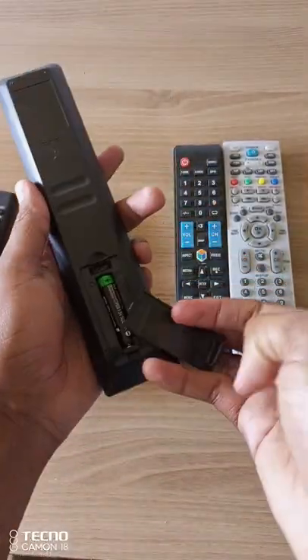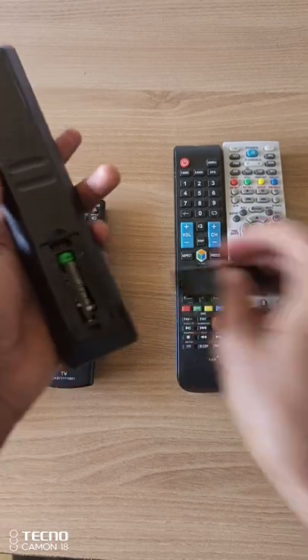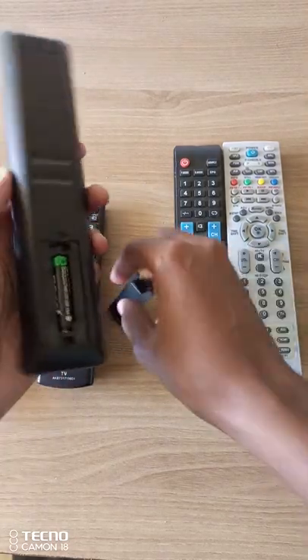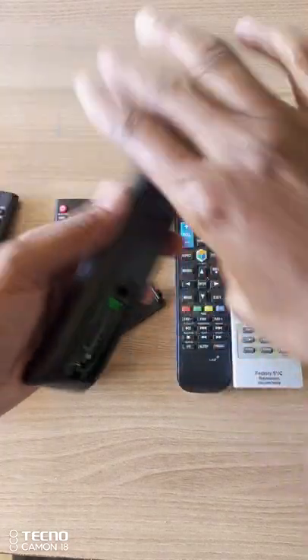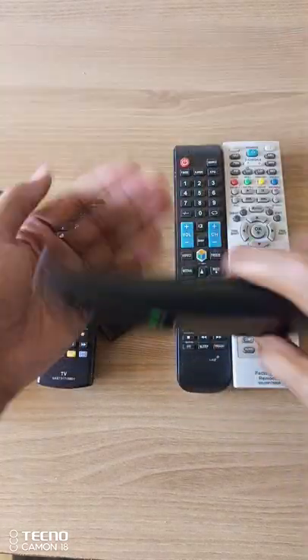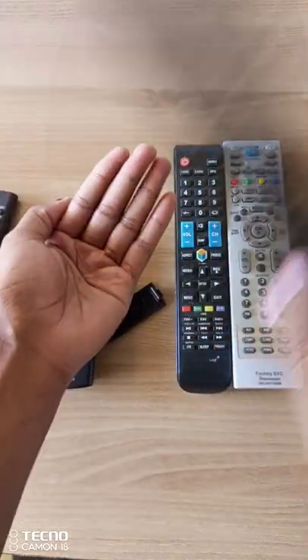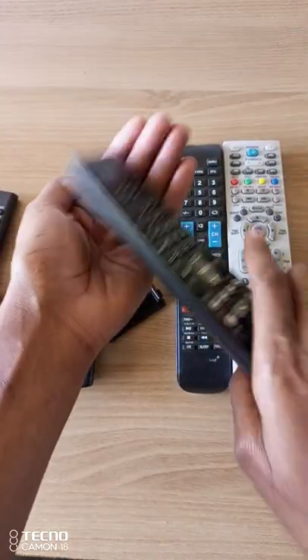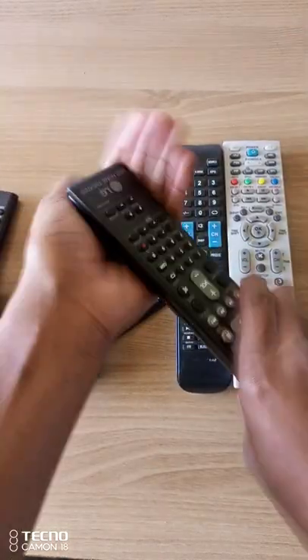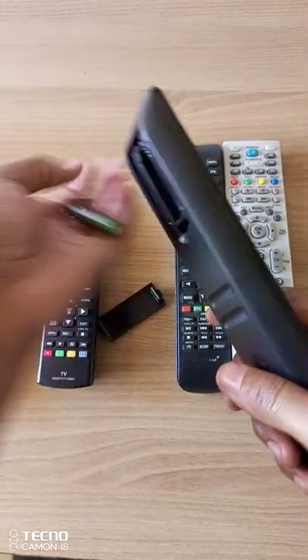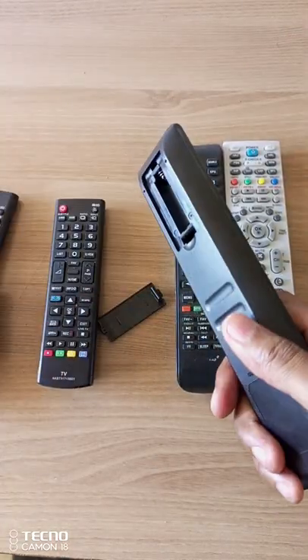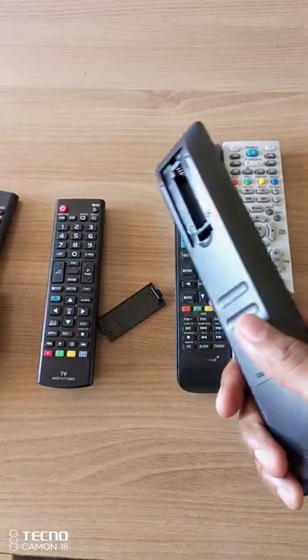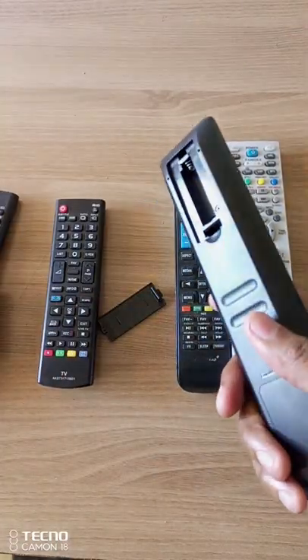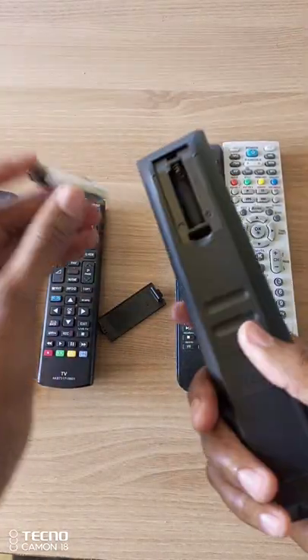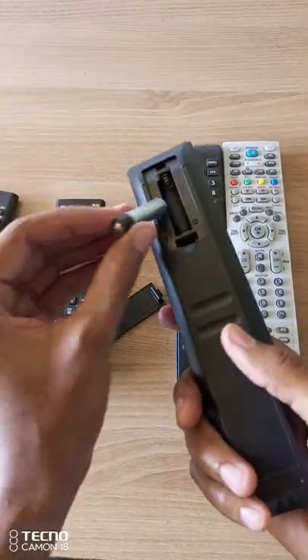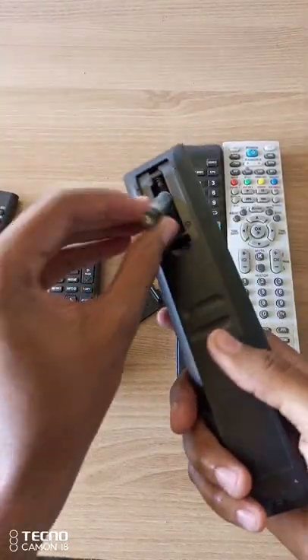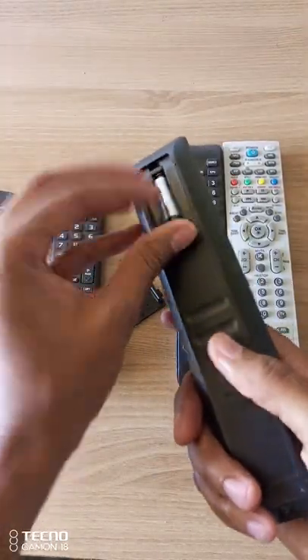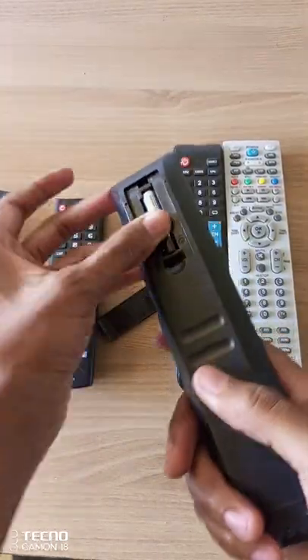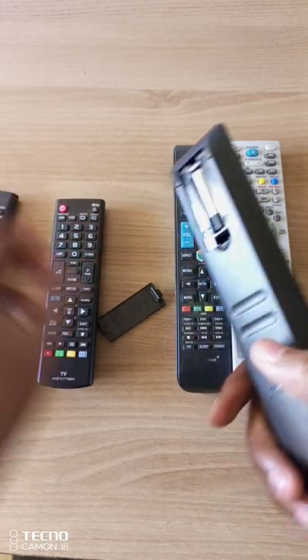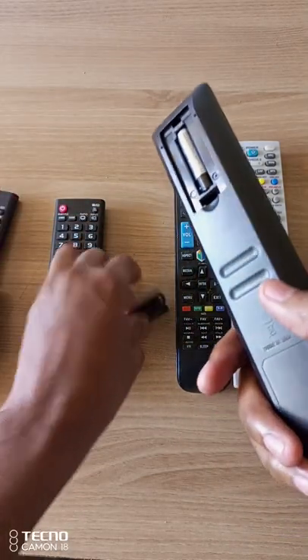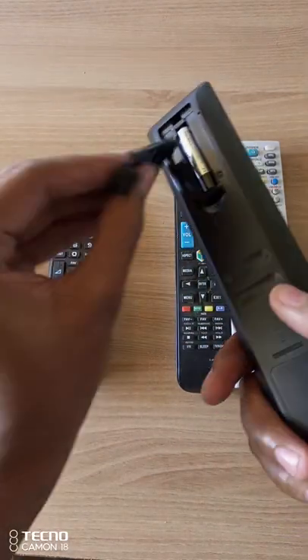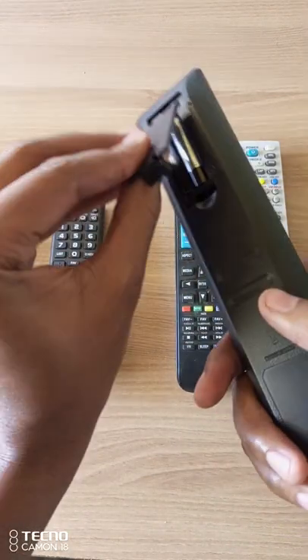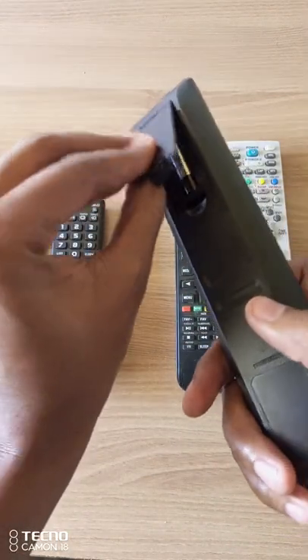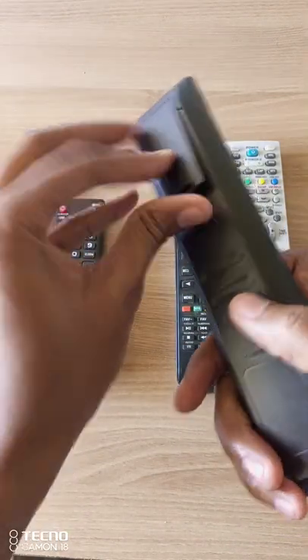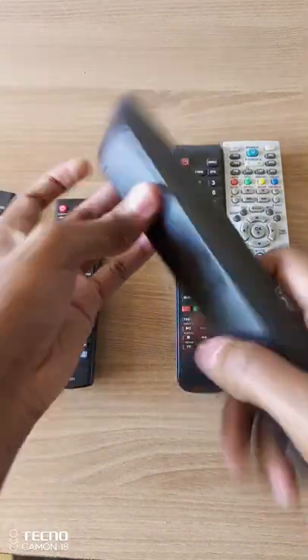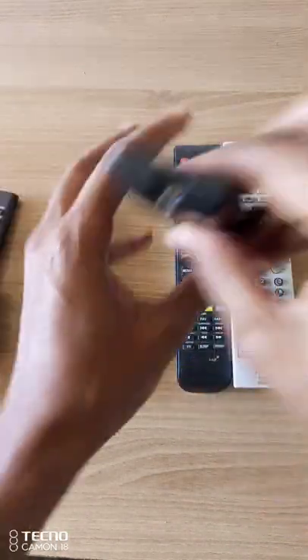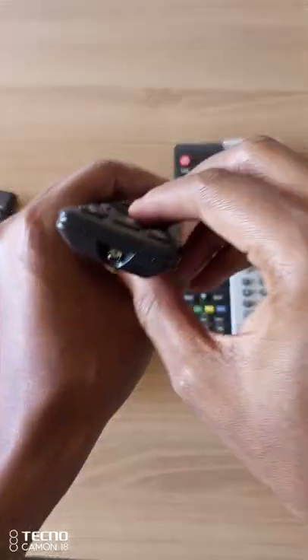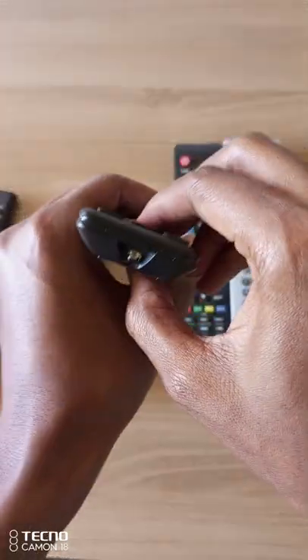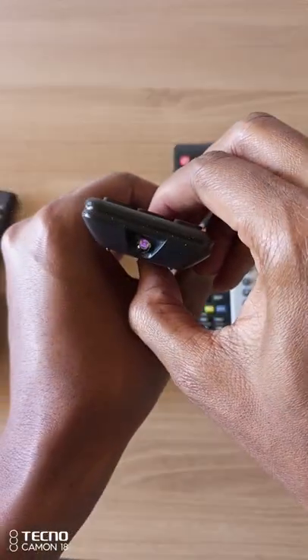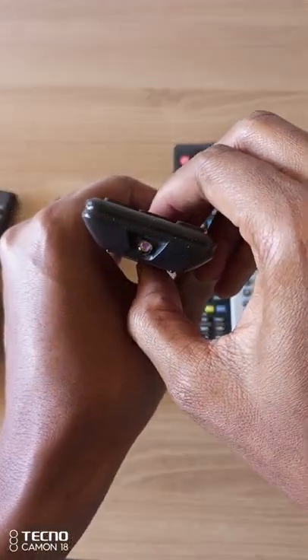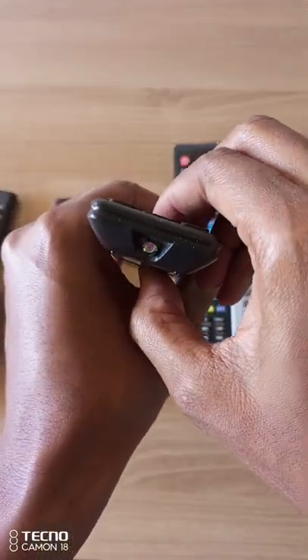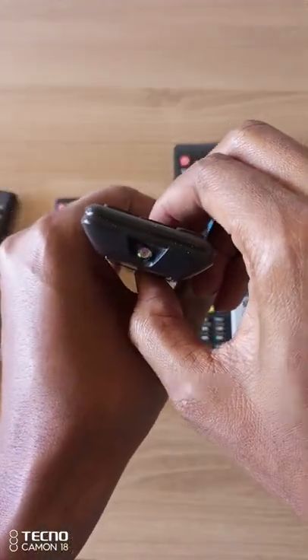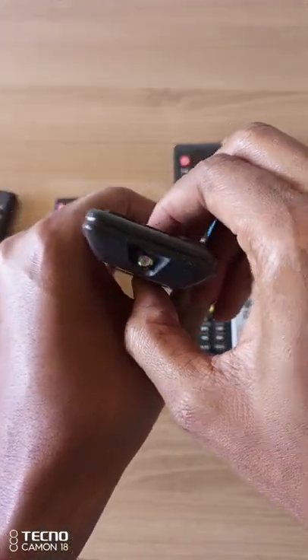Let me change these batteries so that you can check. Replace that with a fresh battery, and it is working.